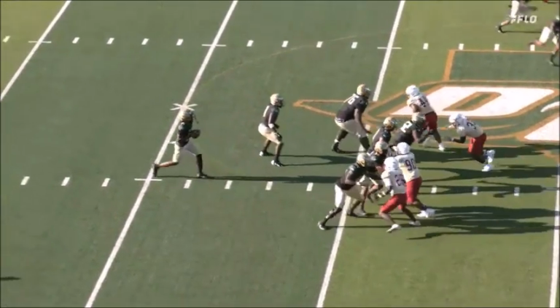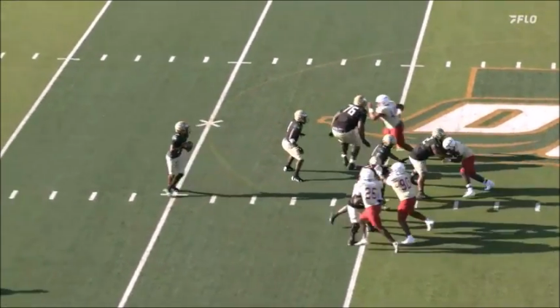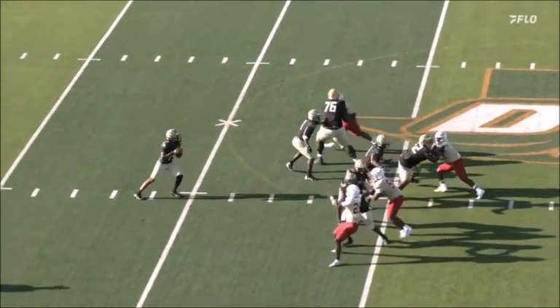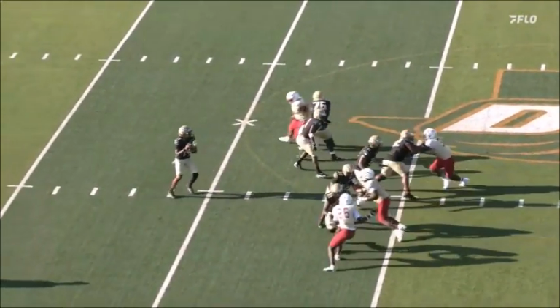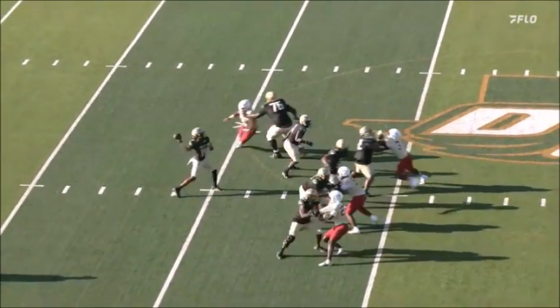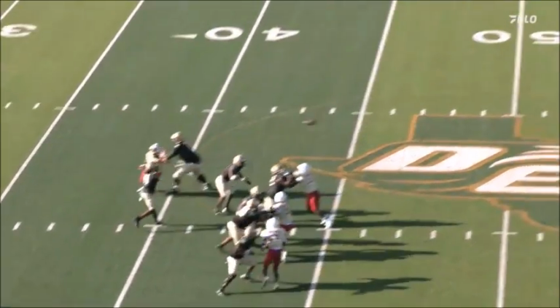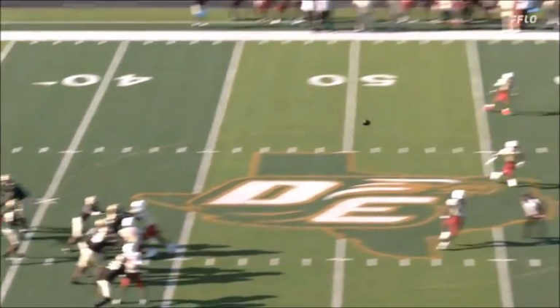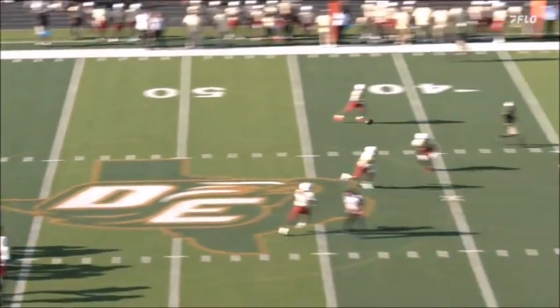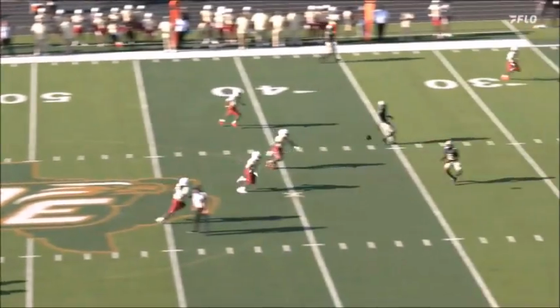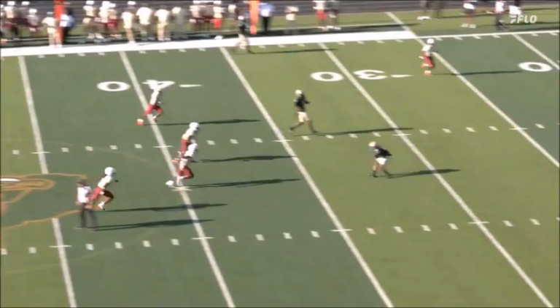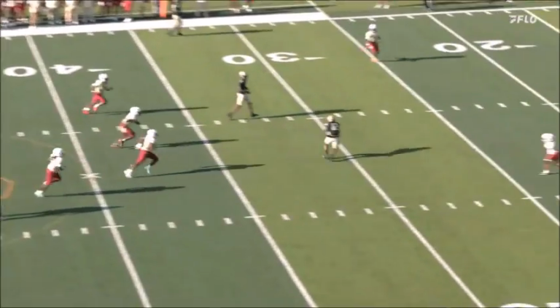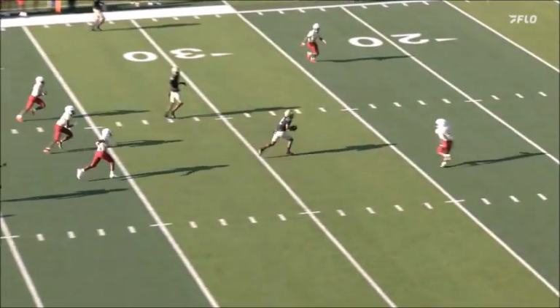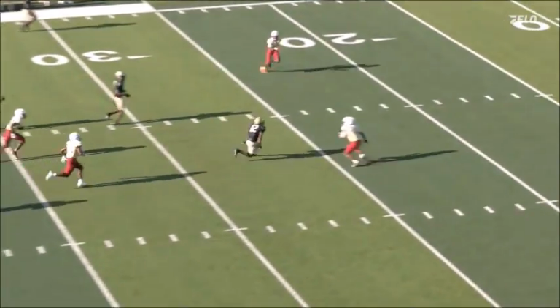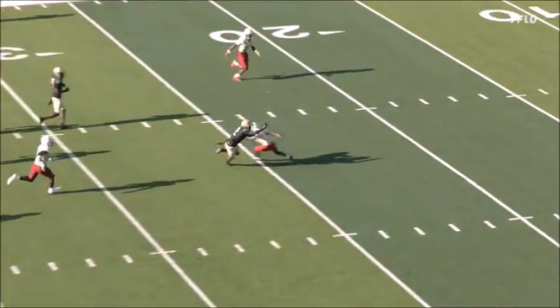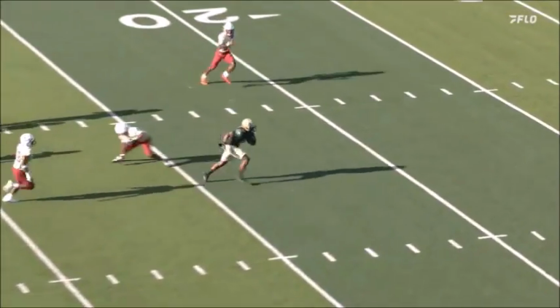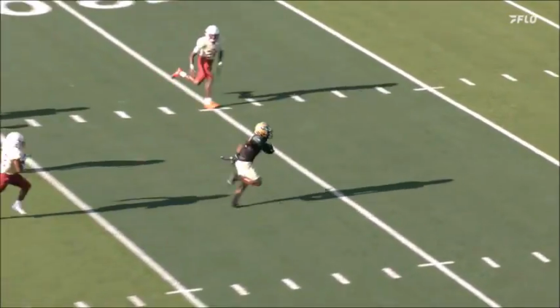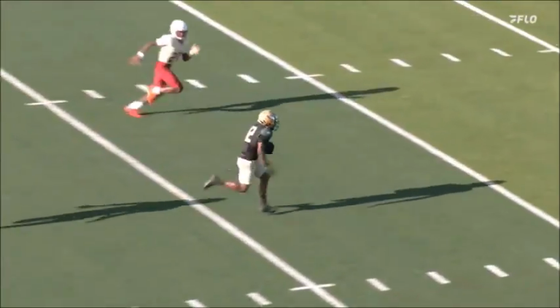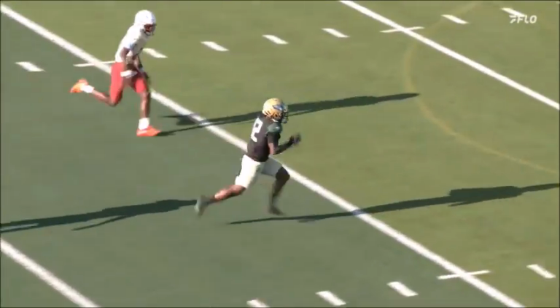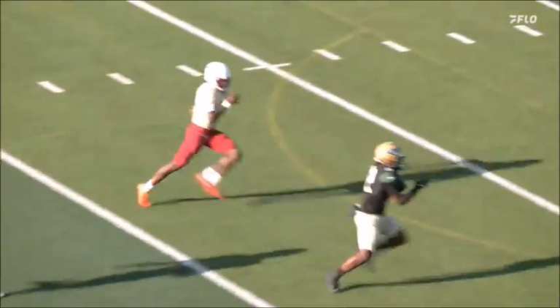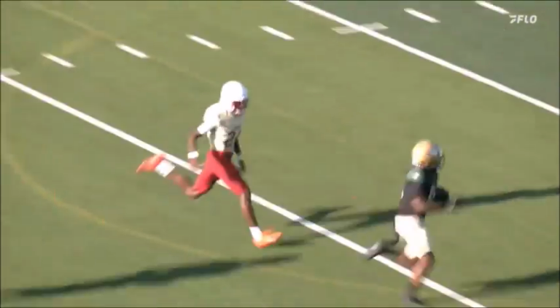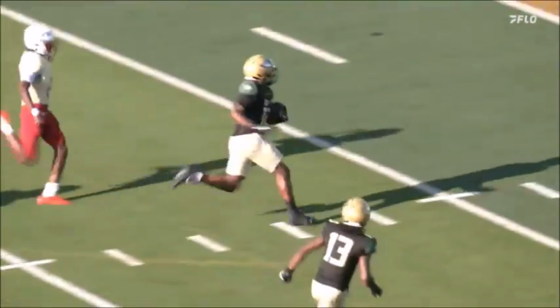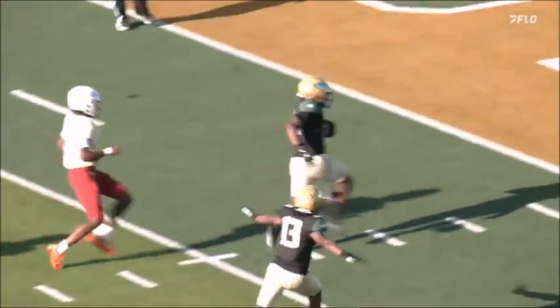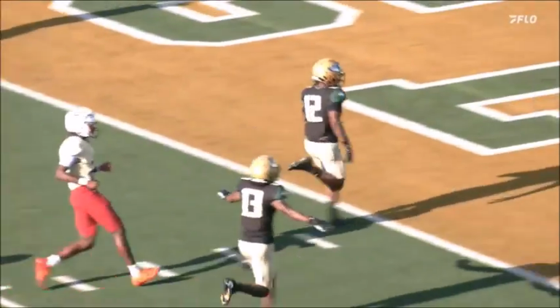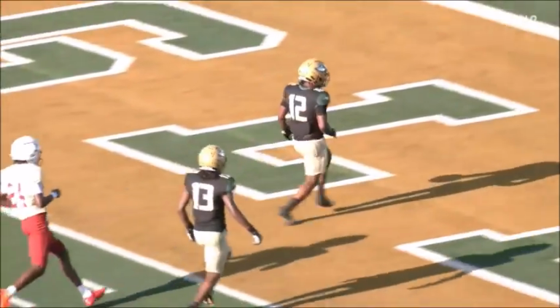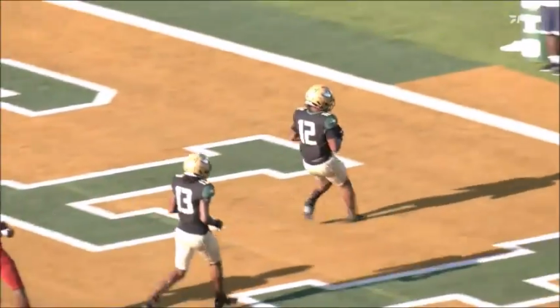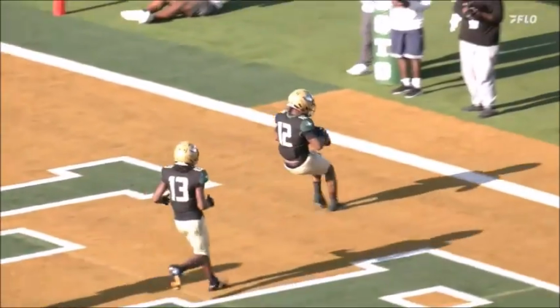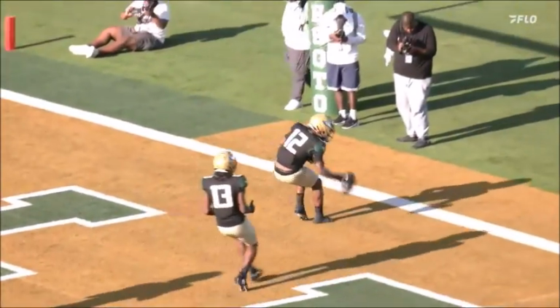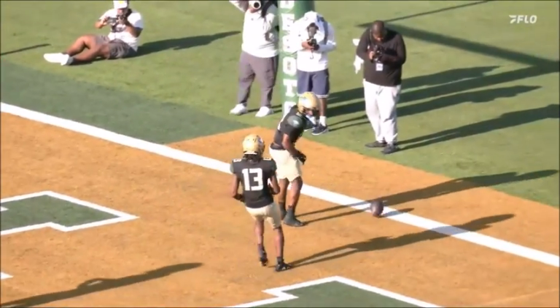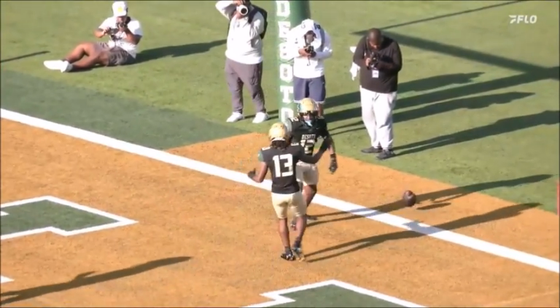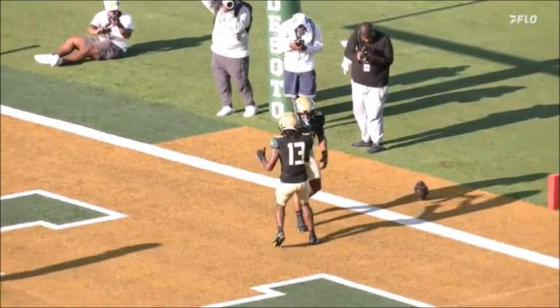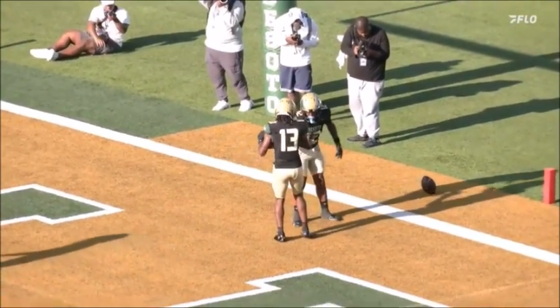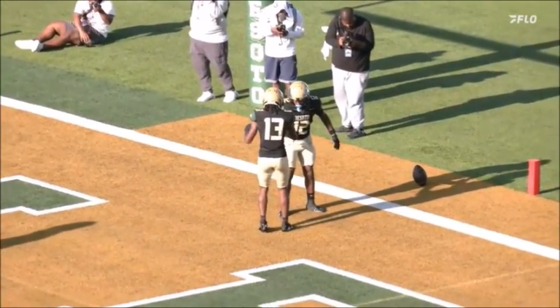Third and 16. Ryan does a great job with his eyes, holding his defenders, knowing he's in cover two. The defense — Creekside — is in cover two. What's the weak point in cover two? Right down the middle. He identifies it, makes an accurate throw, and his receiver does the rest.